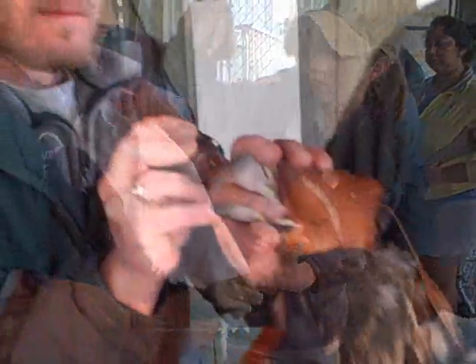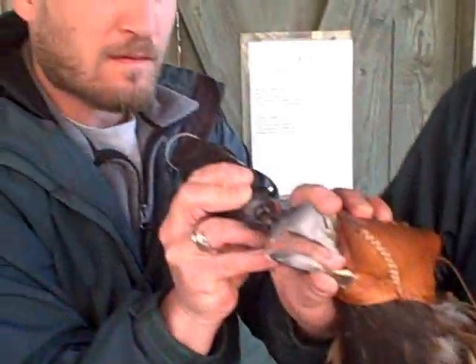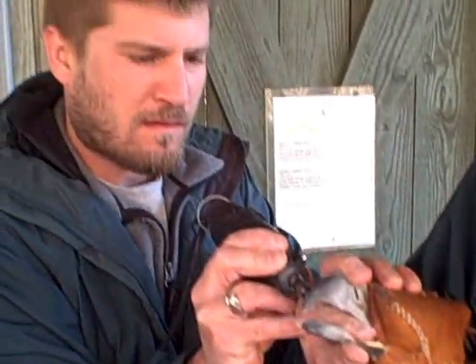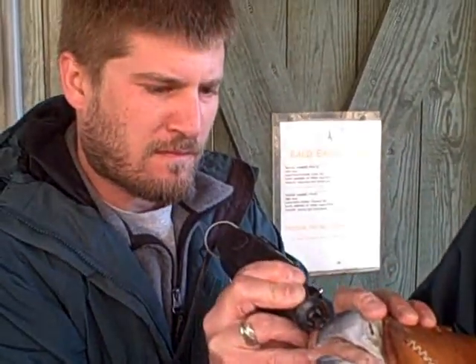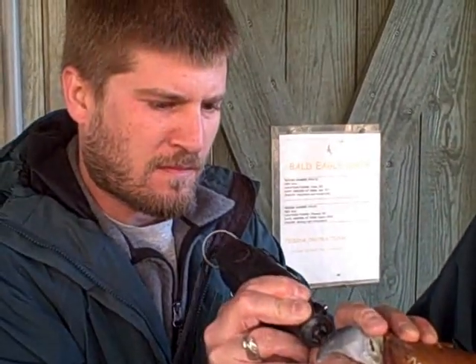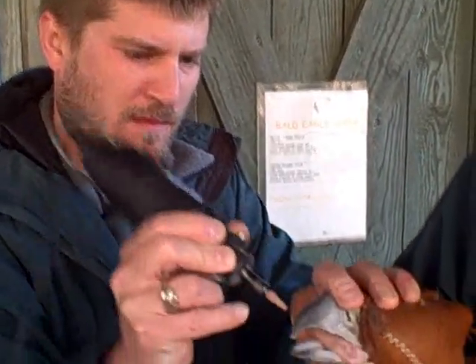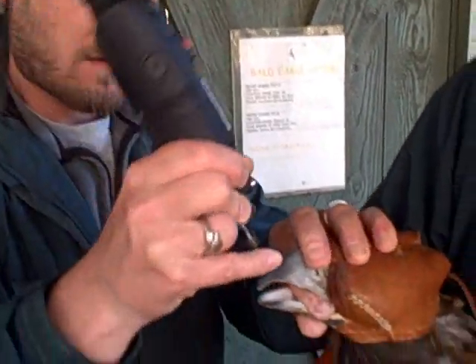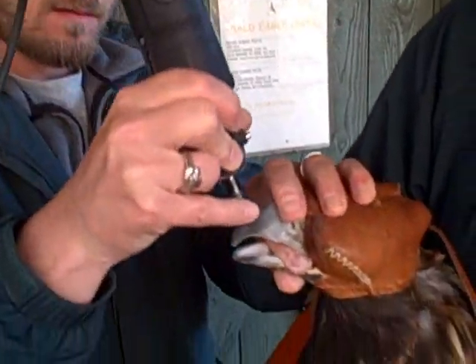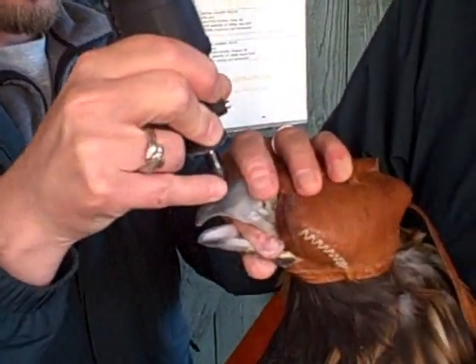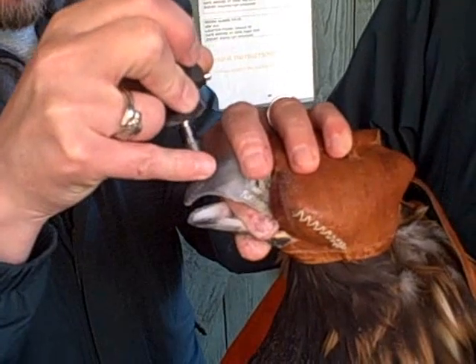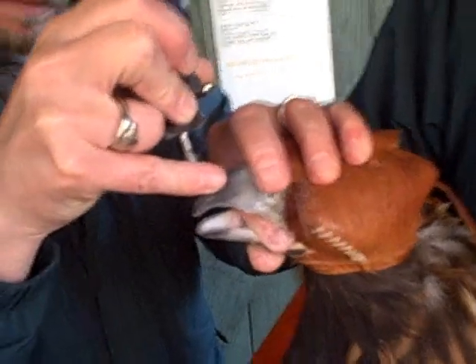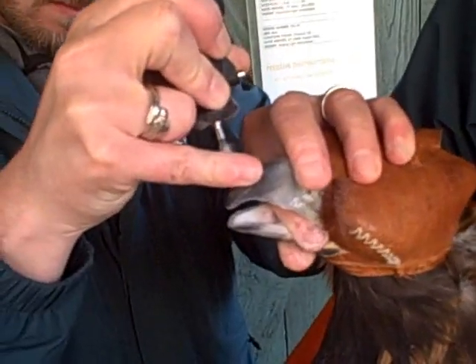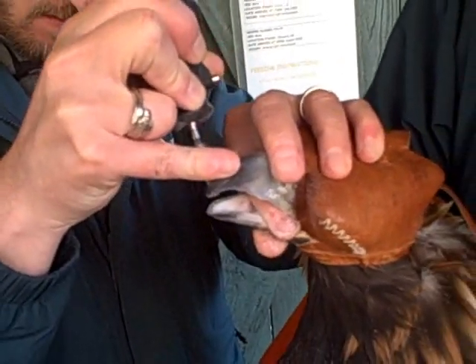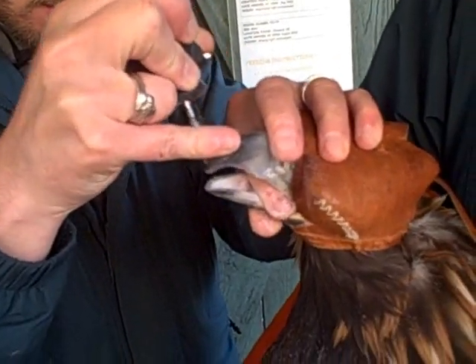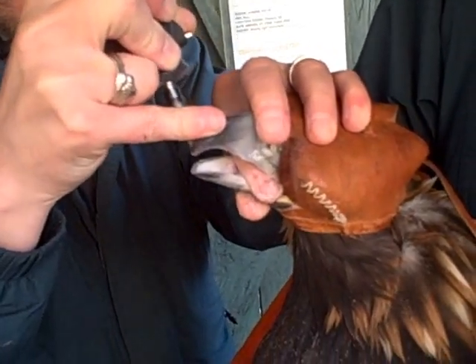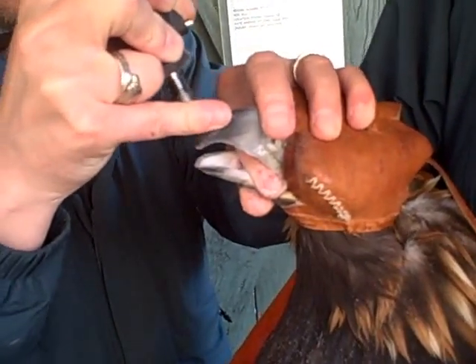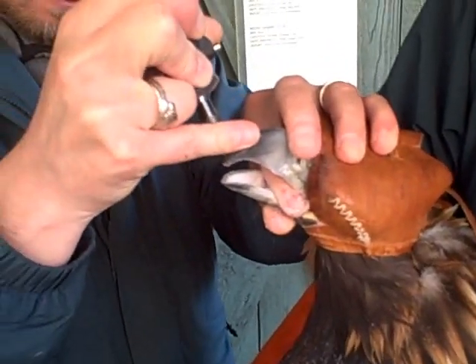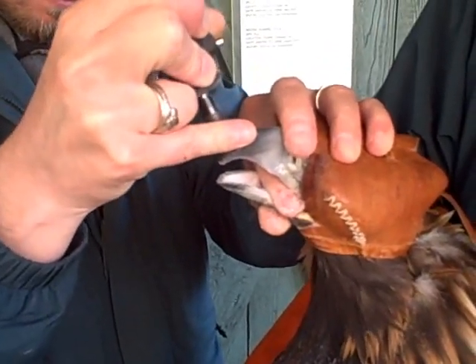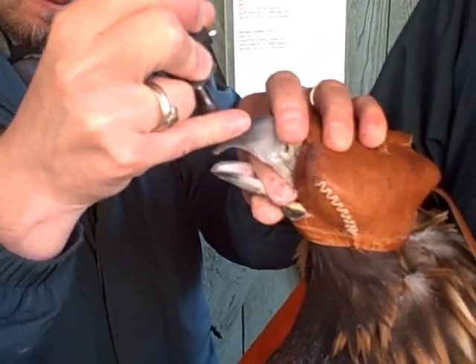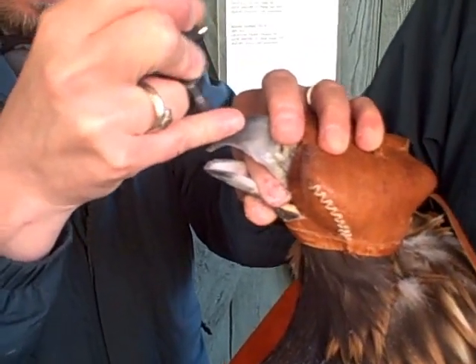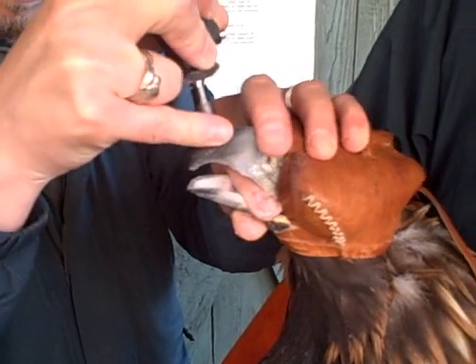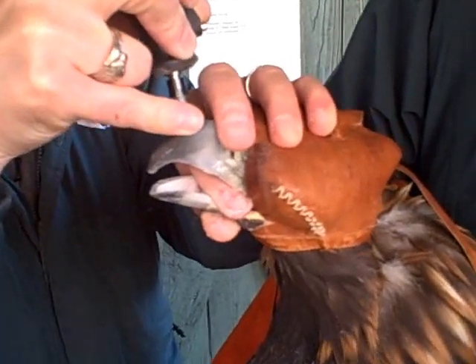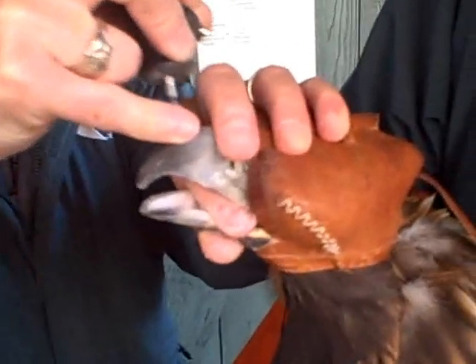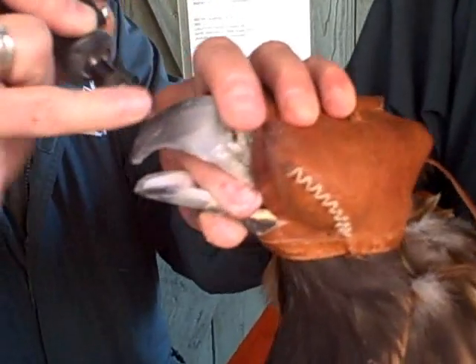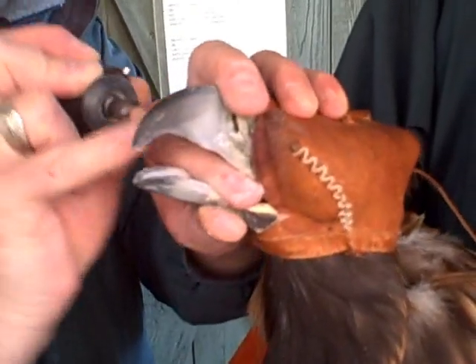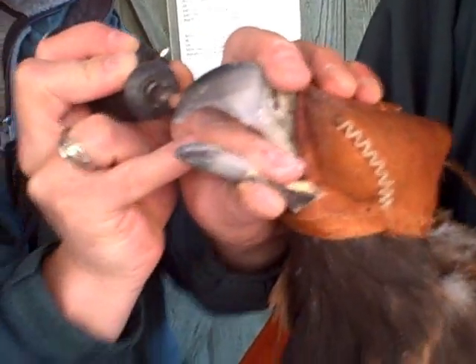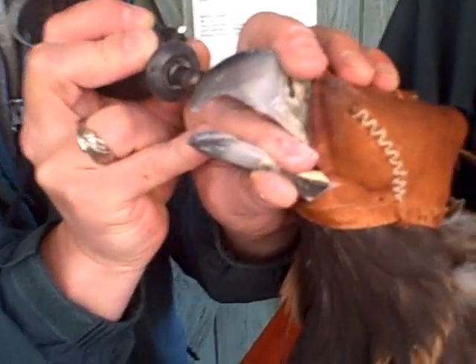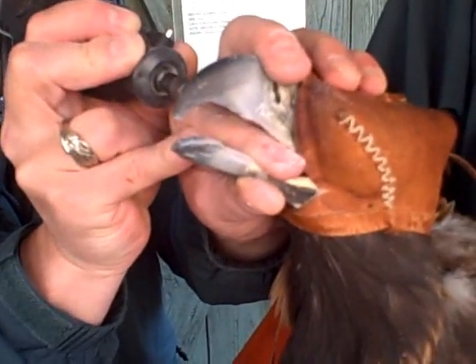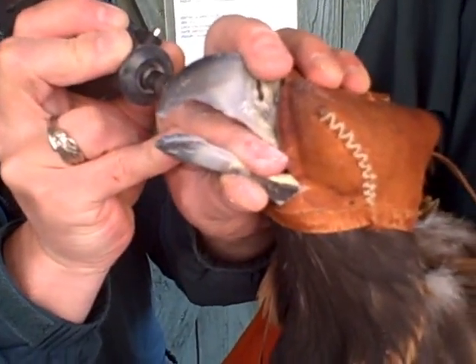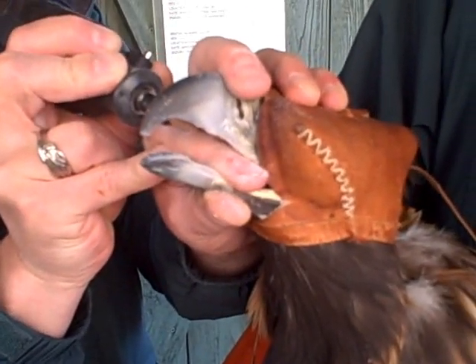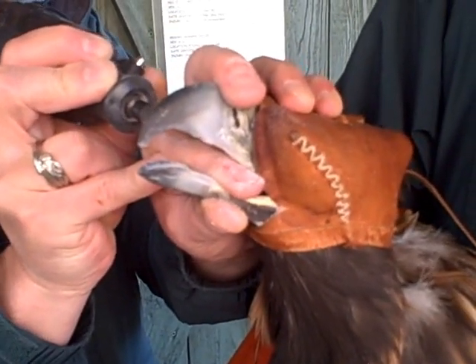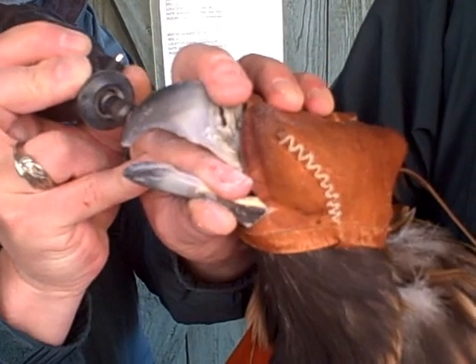Right now Chris Collier is coping the beak of the golden eagle. Basically he's using the dremel to file down the beak so it's a better shape for him to eat.